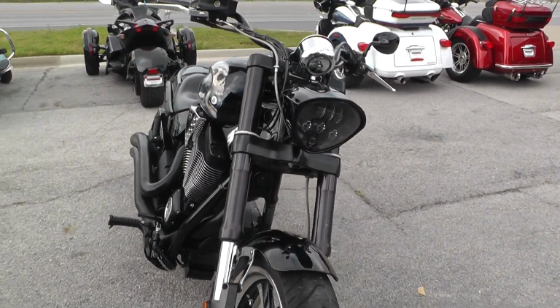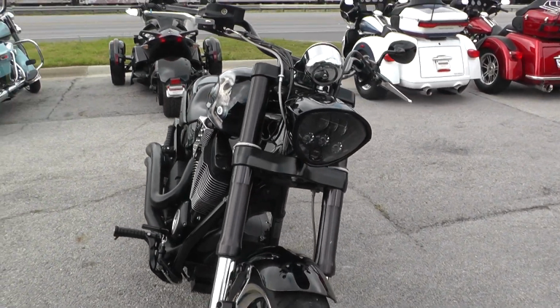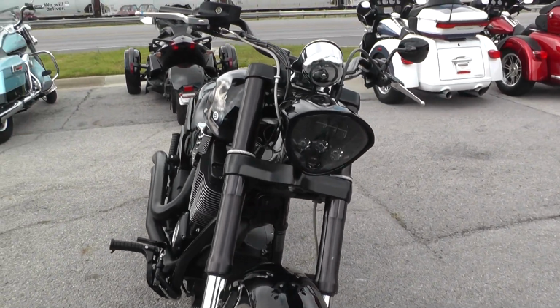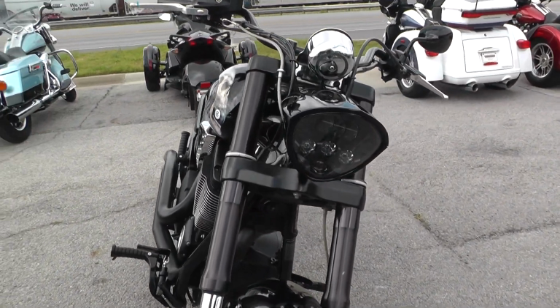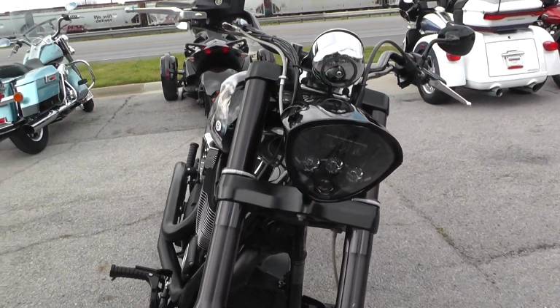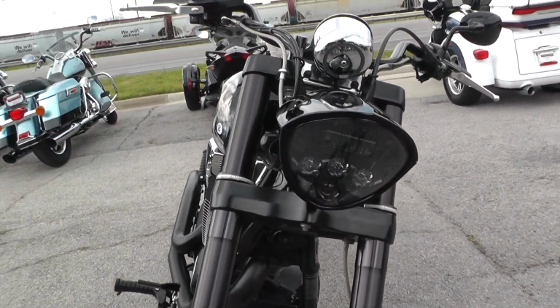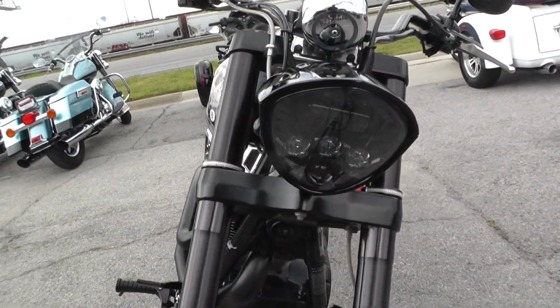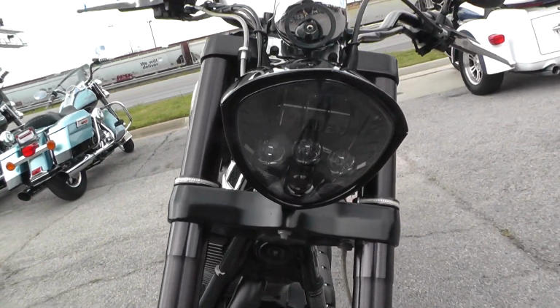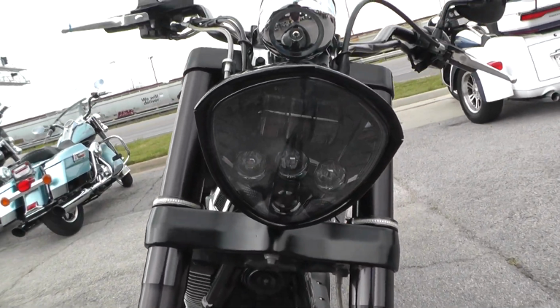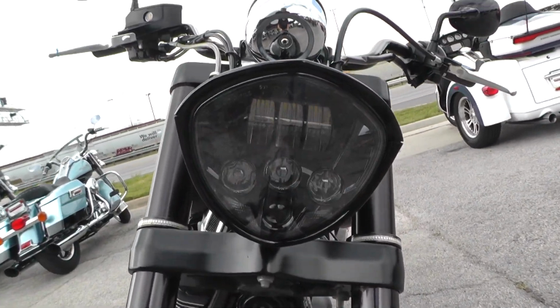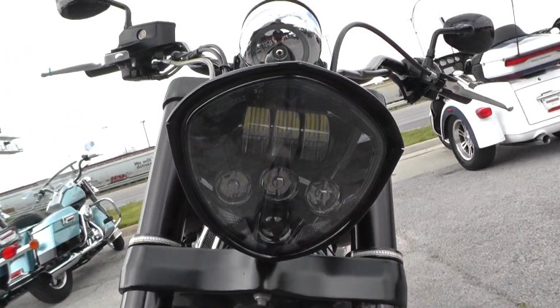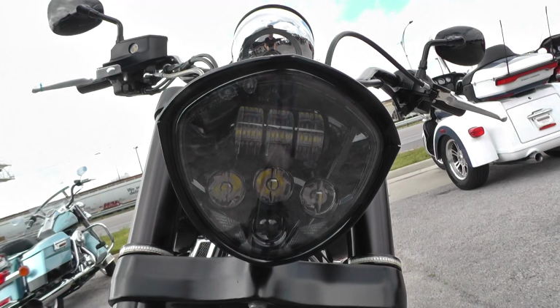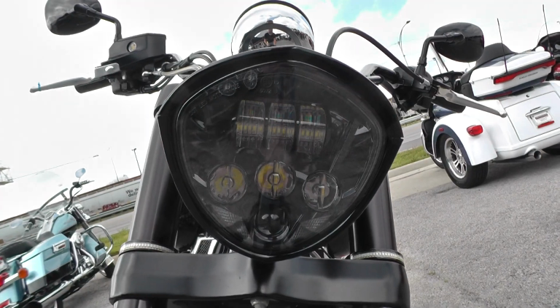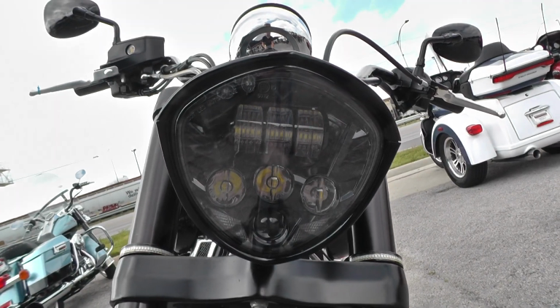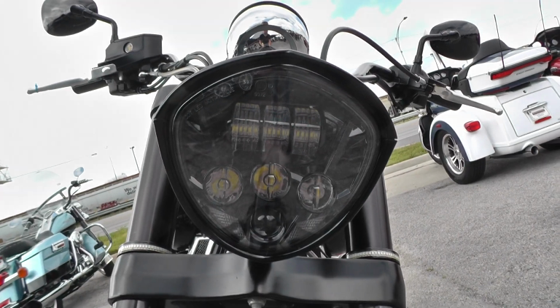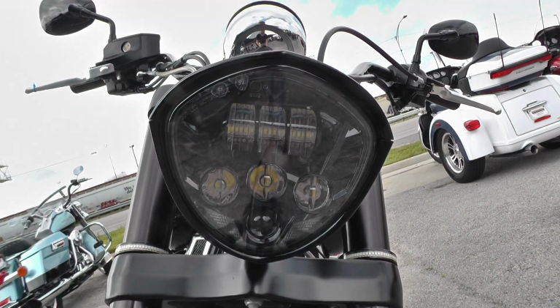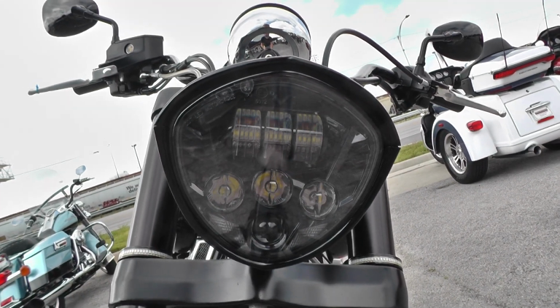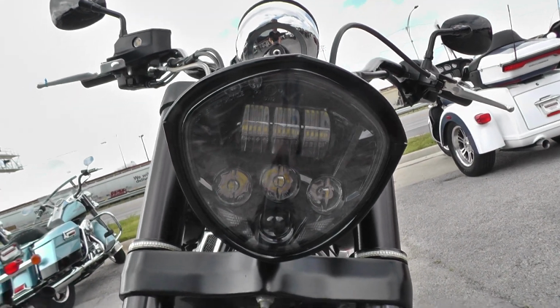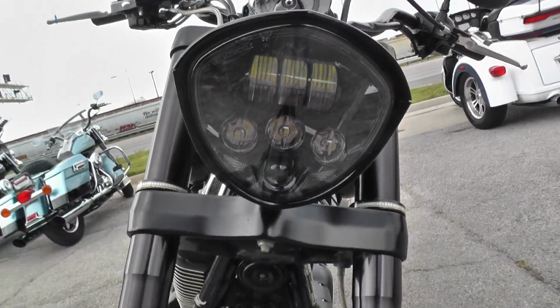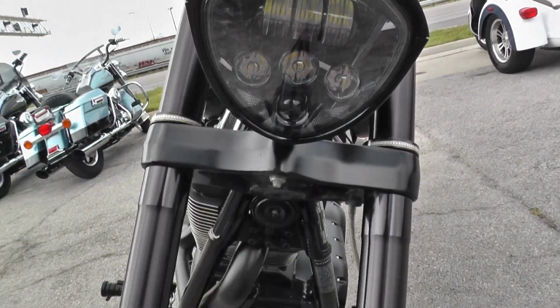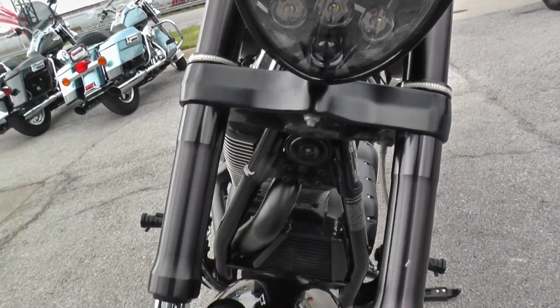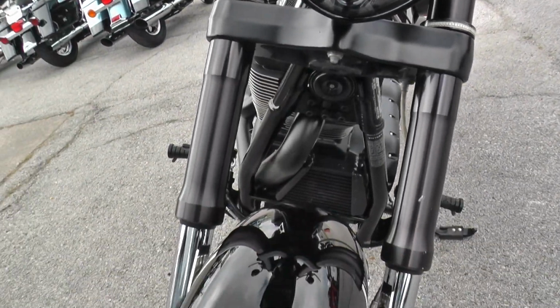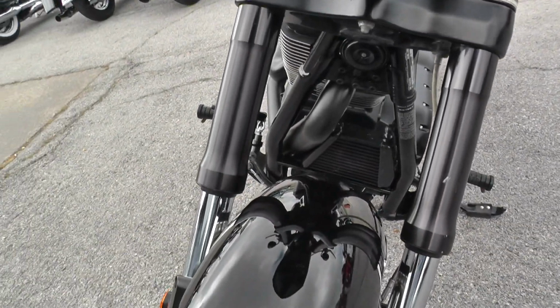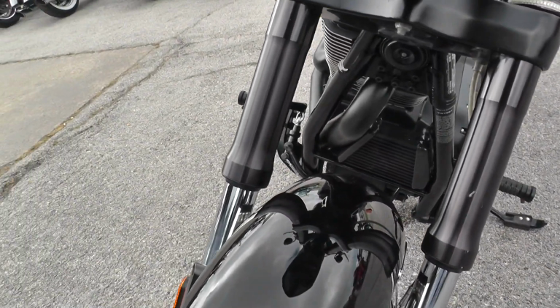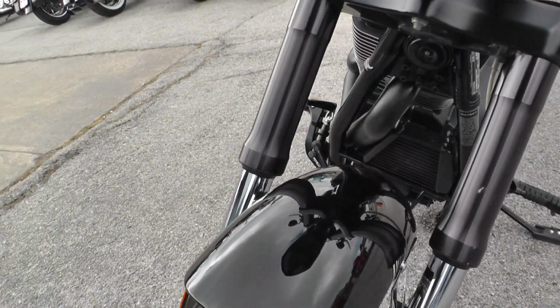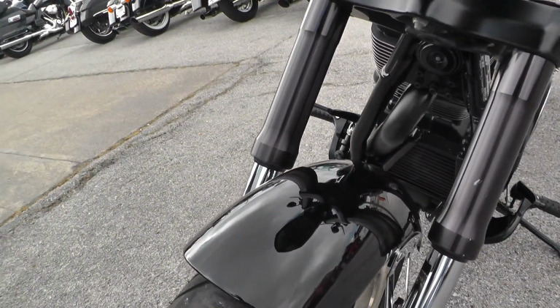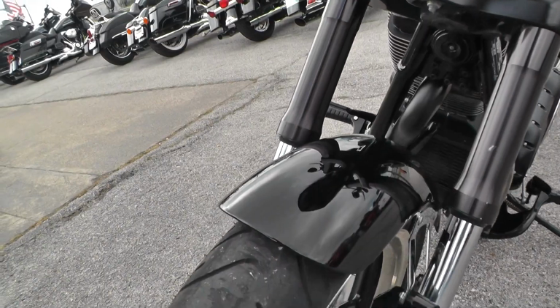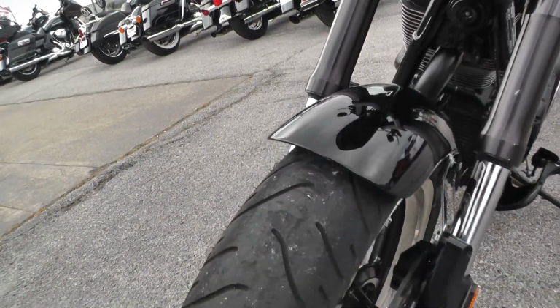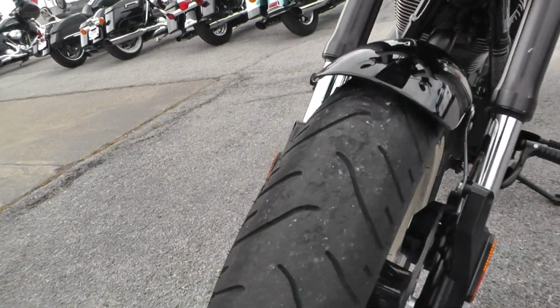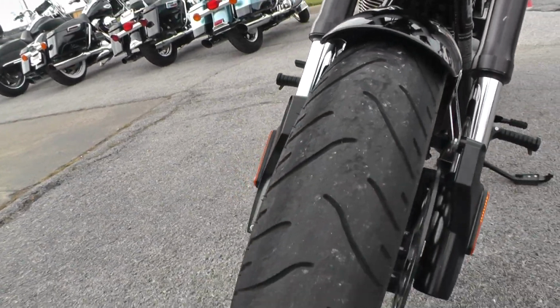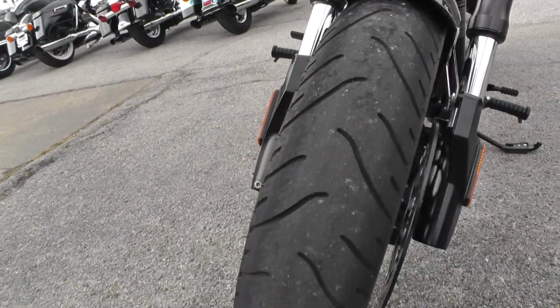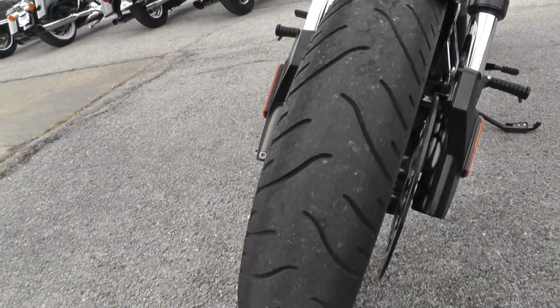Got the high-density headlight here — puts out lots of lumens at night. Front fender looks real nice, good tire on the front.